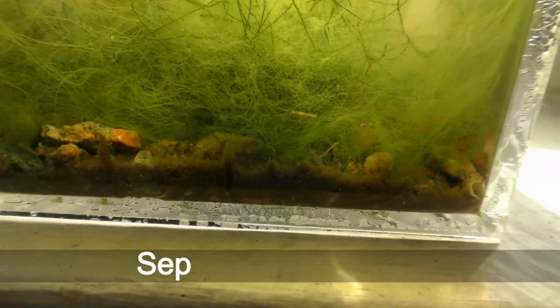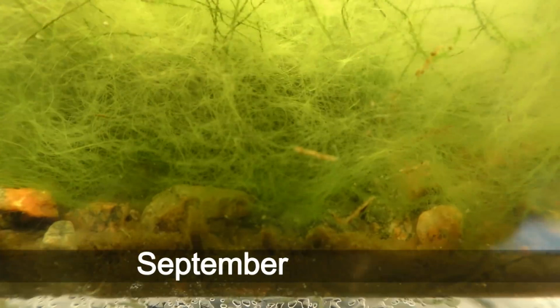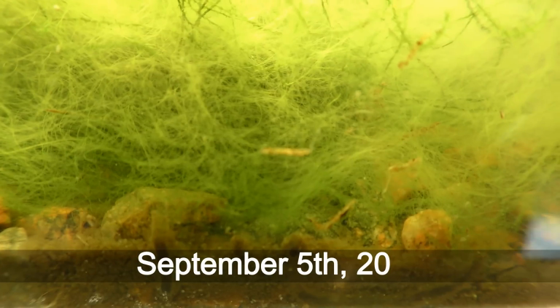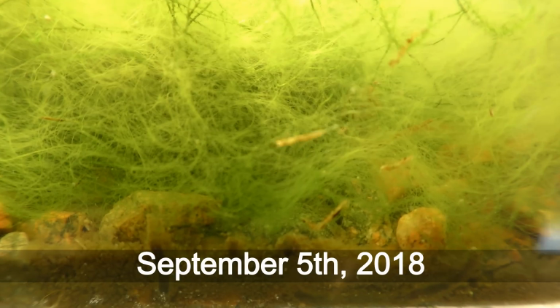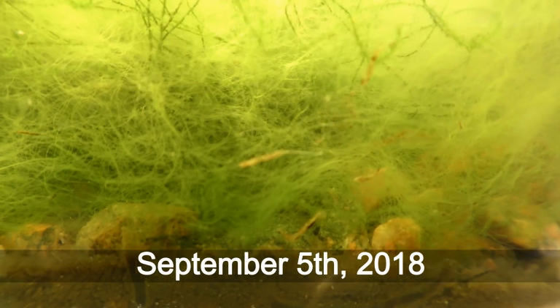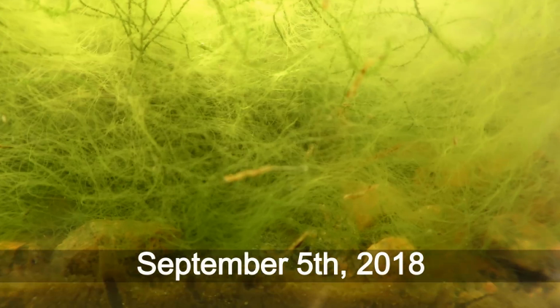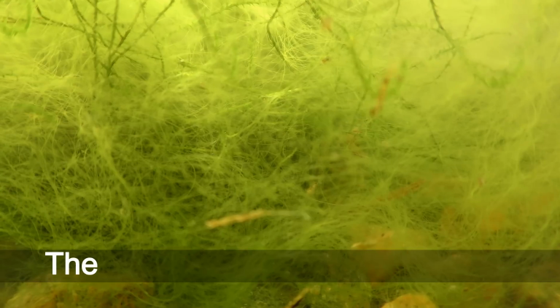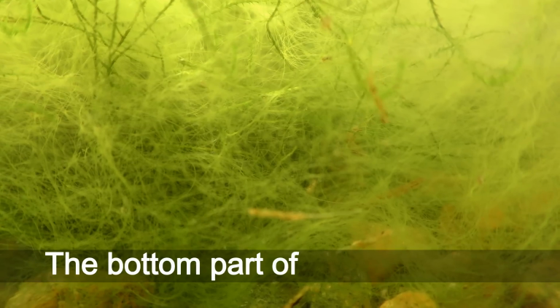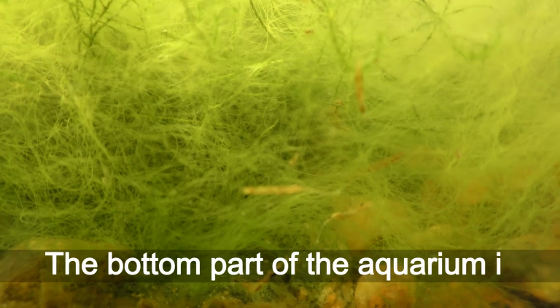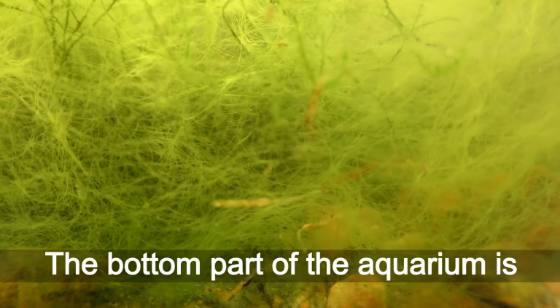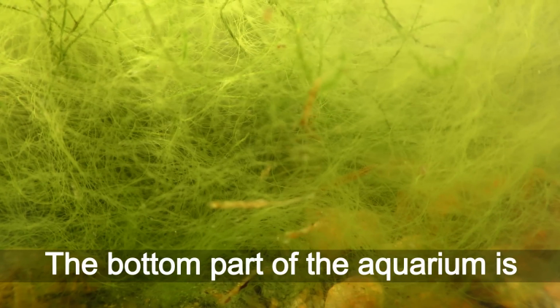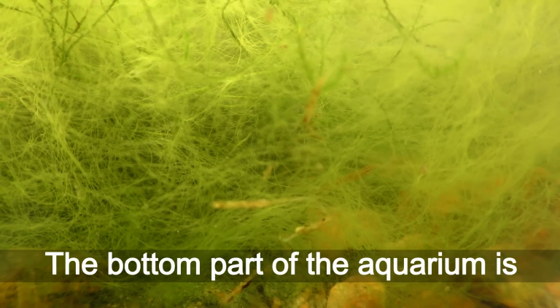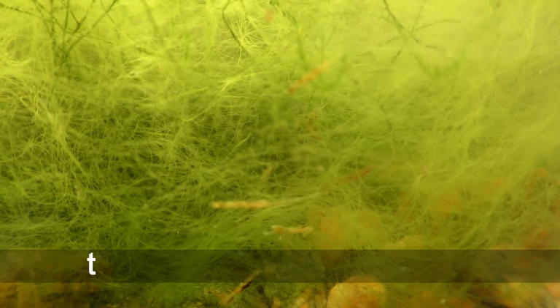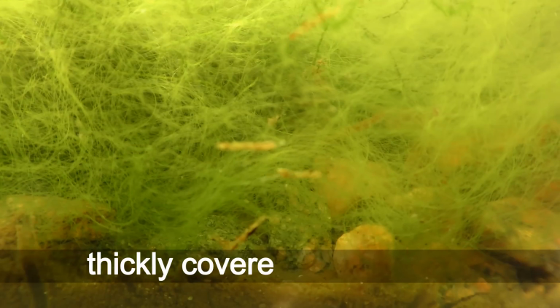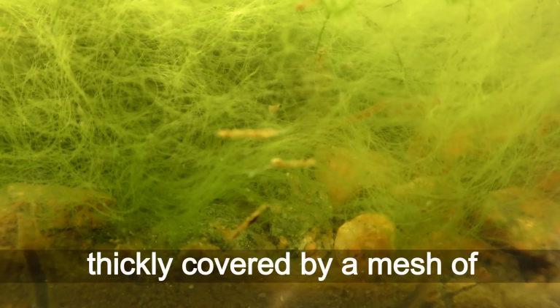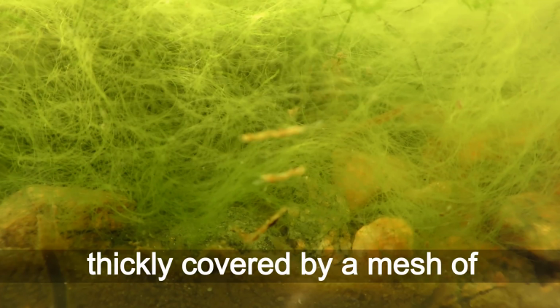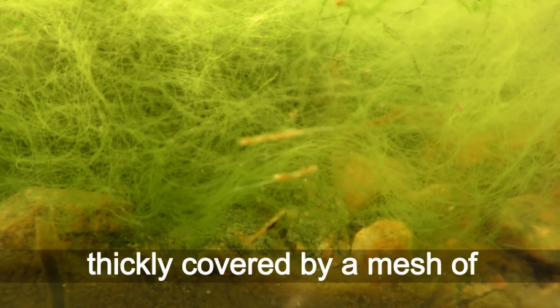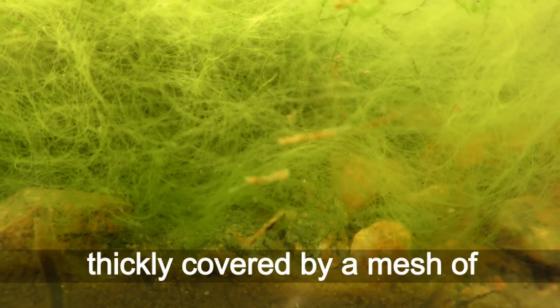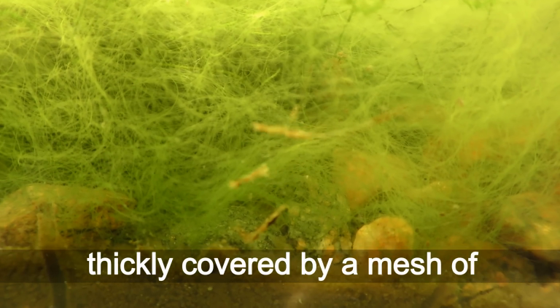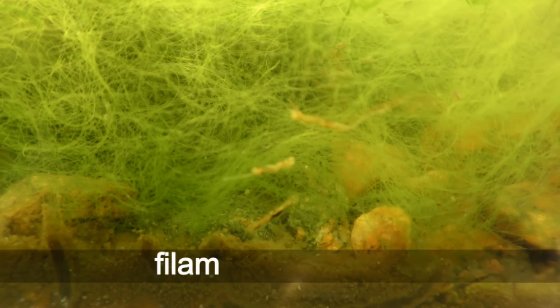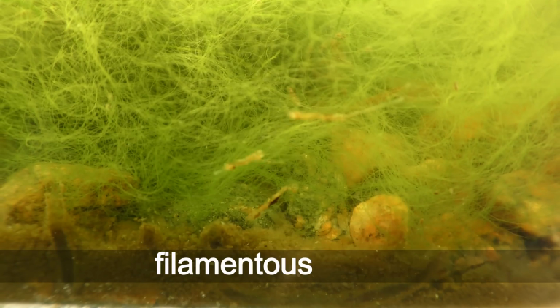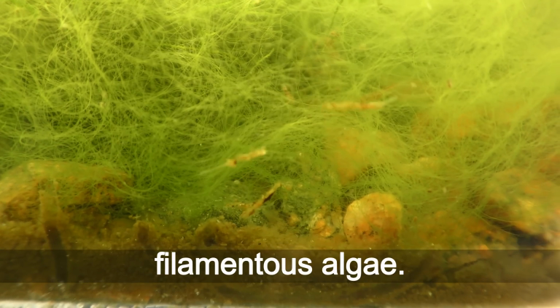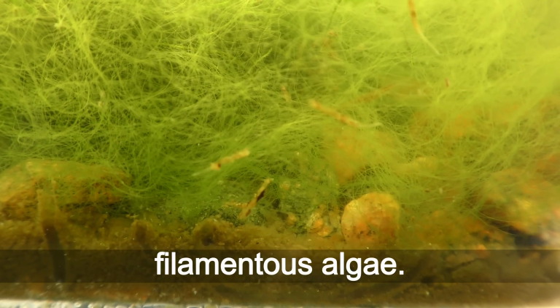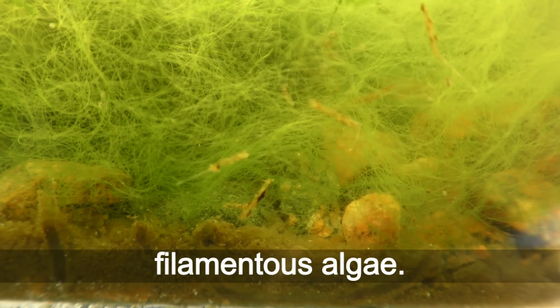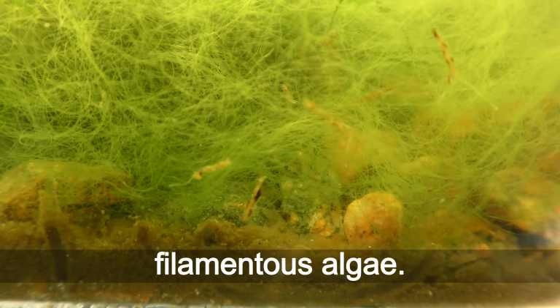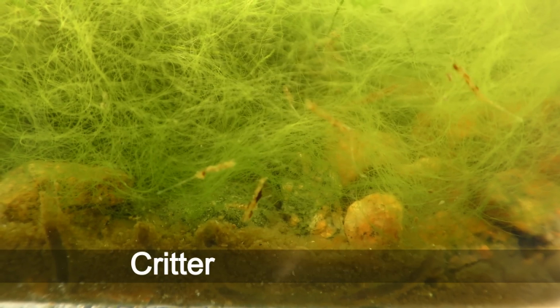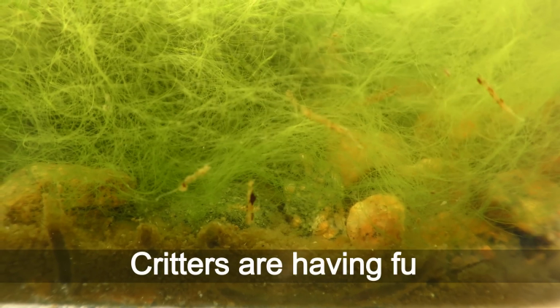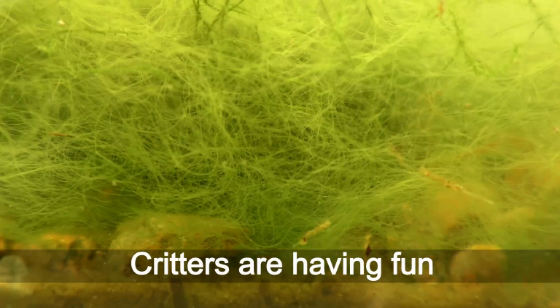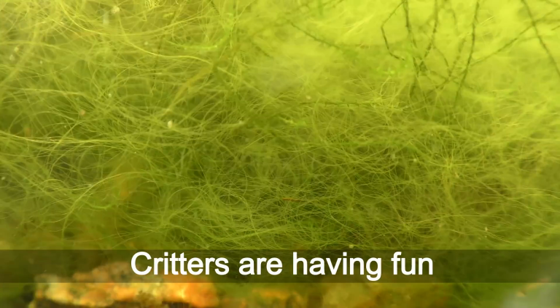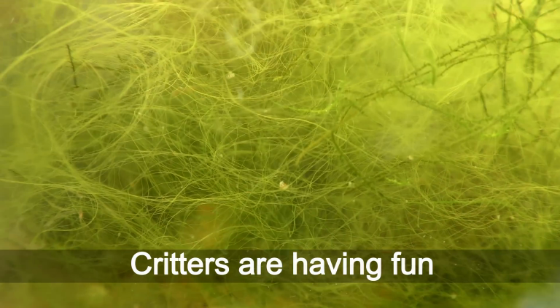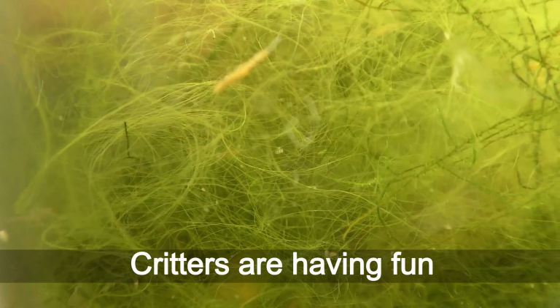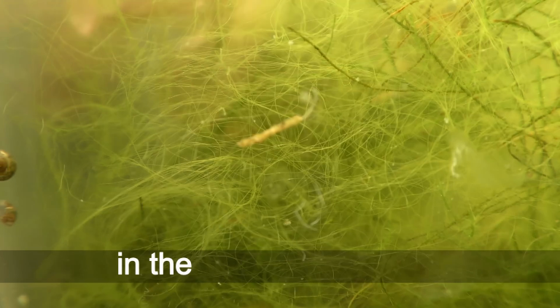September 5th, 2018. The bottom part of the aquarium is thickly covered by a mesh of filamentous algae. Creatures are having fun in those aquatic jungles.